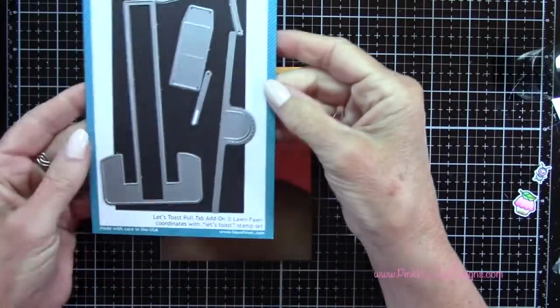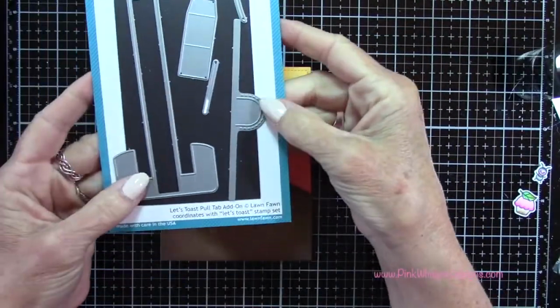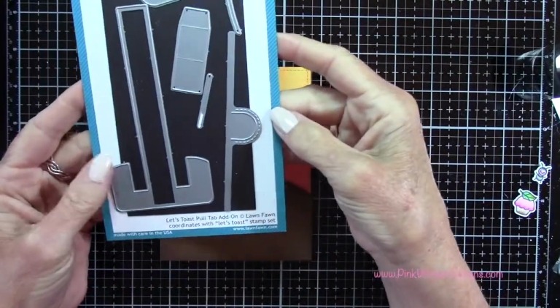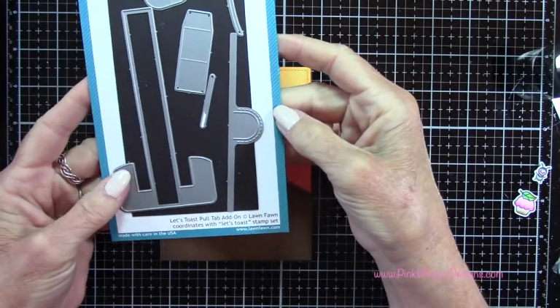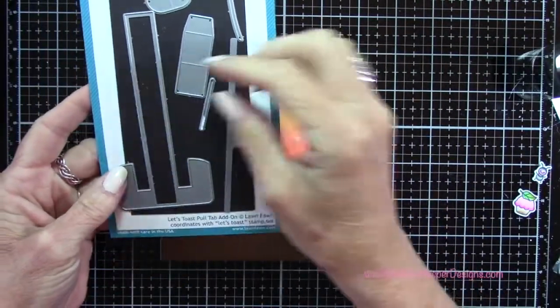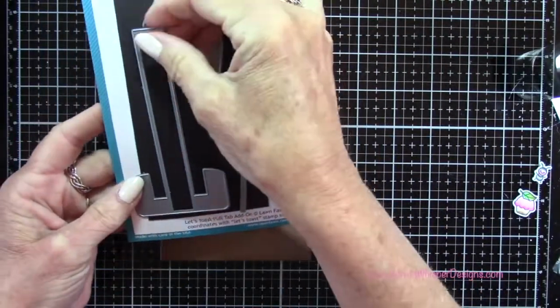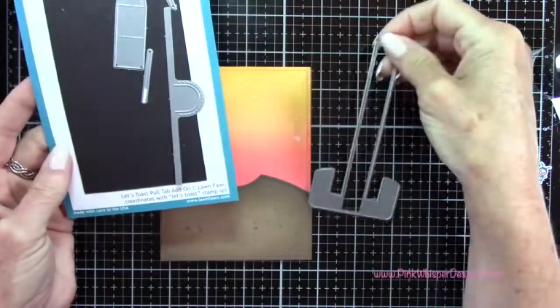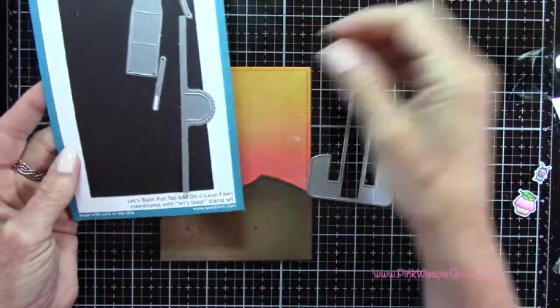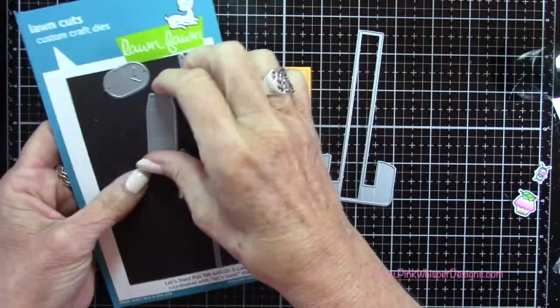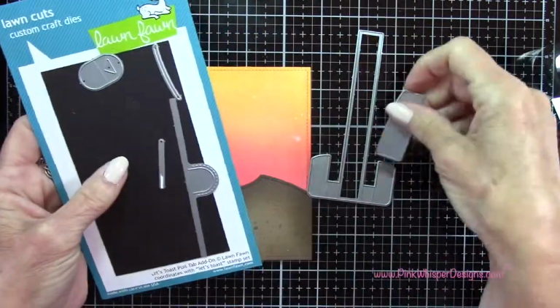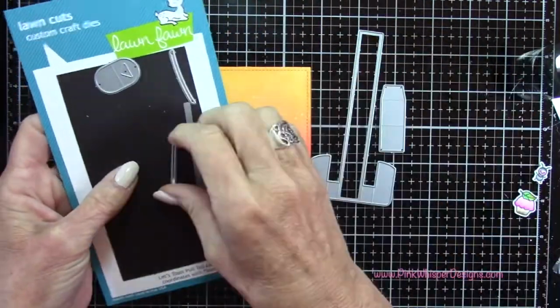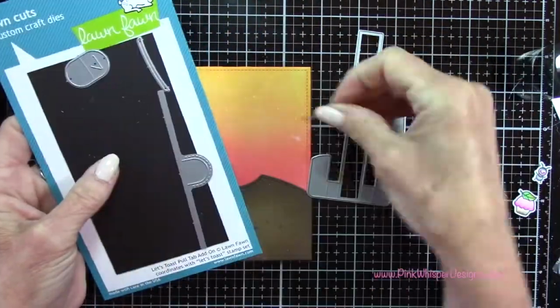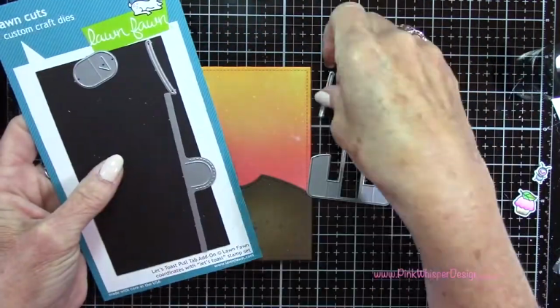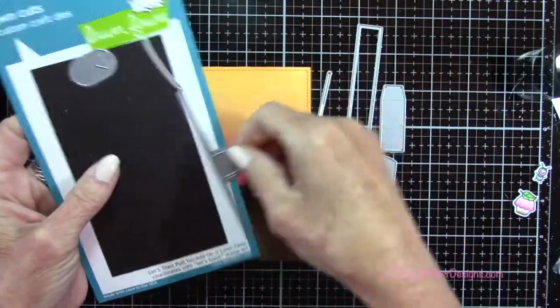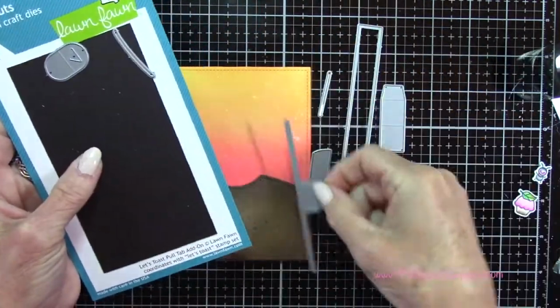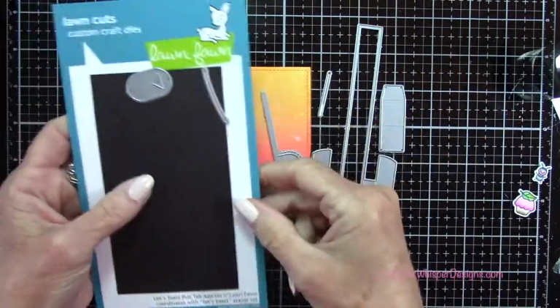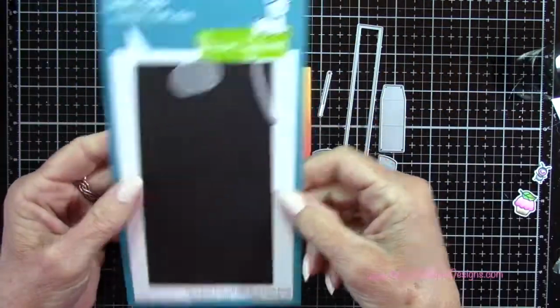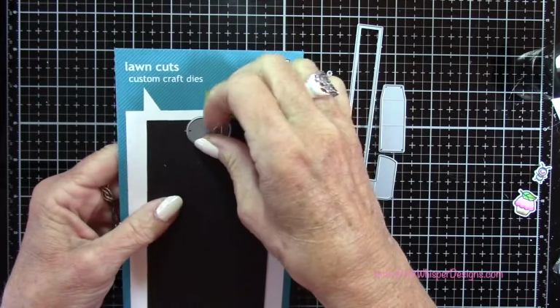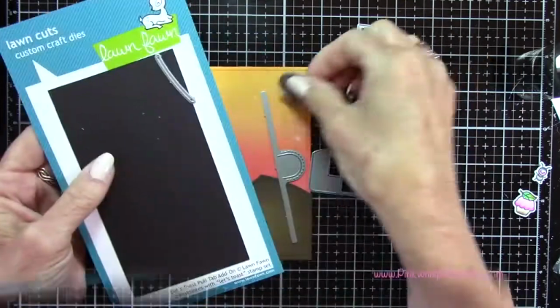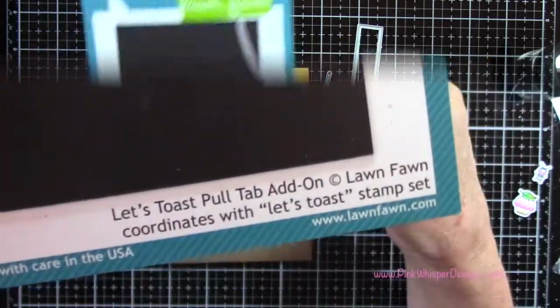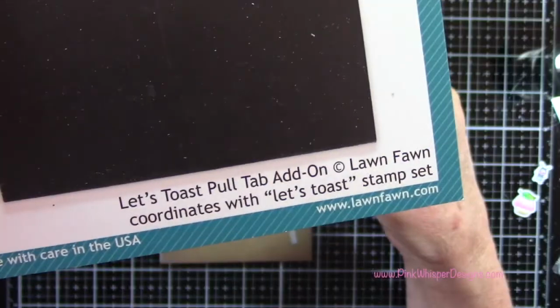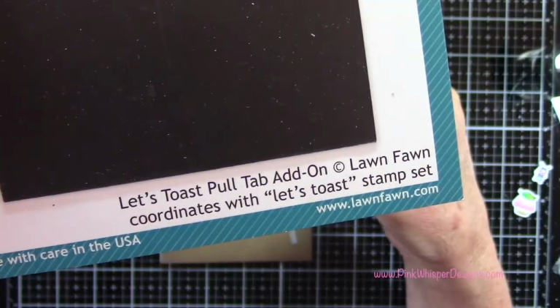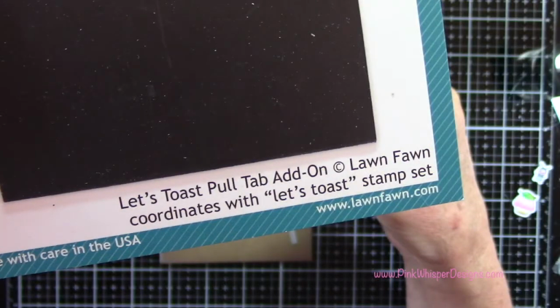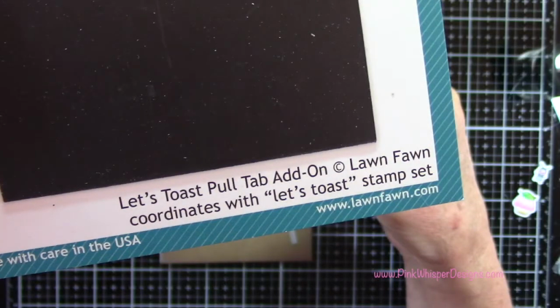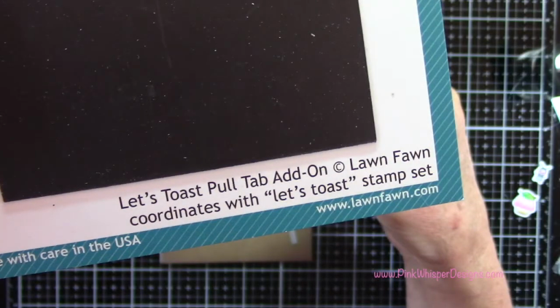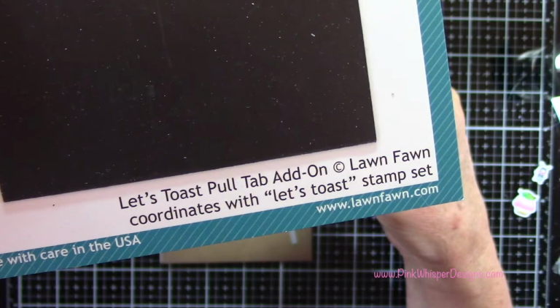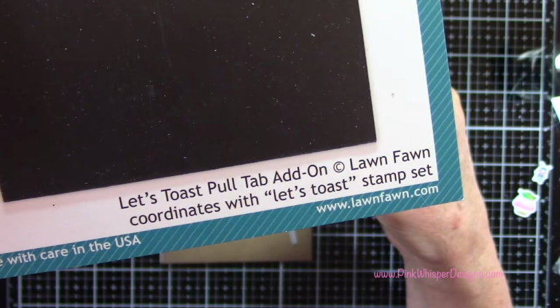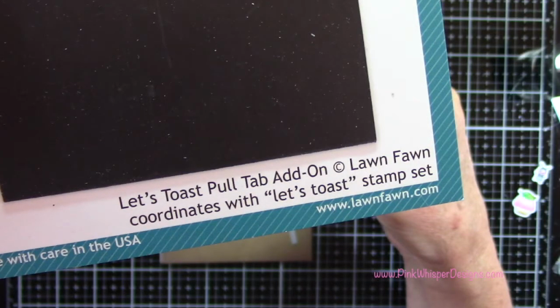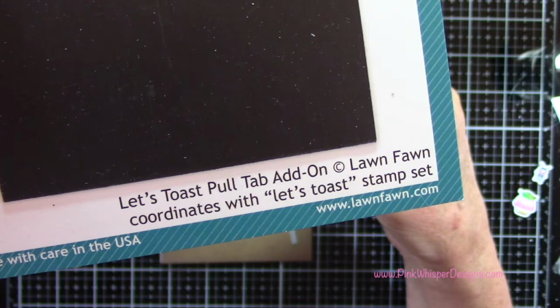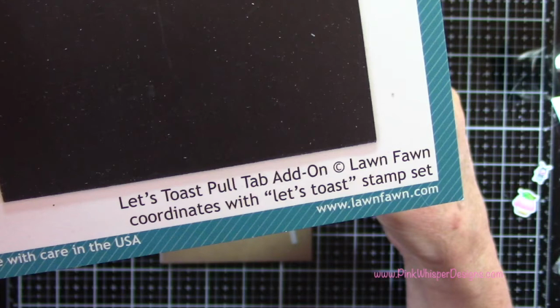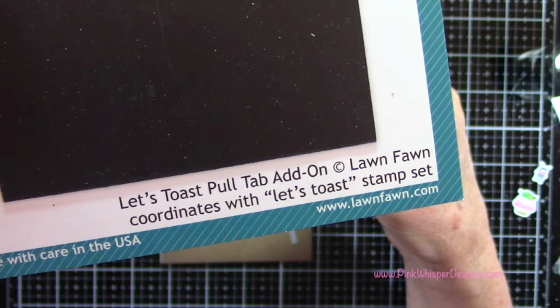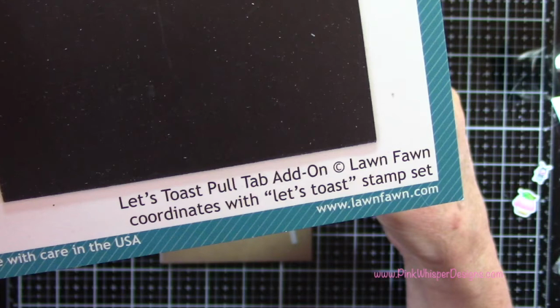So we're going to create the pull tab mechanism here. We need all of these pieces — we're going to grab that straight slot, not the curved one, so we're going to leave that one behind. This is the Let's Toast Pull Tab Add On Set.